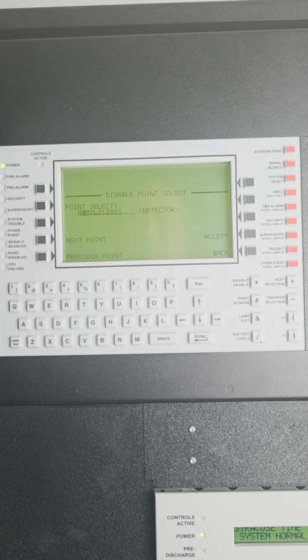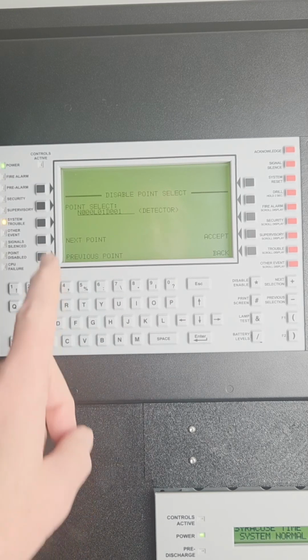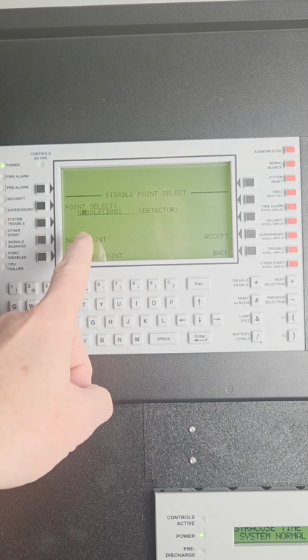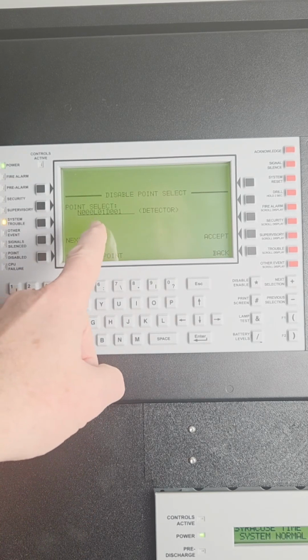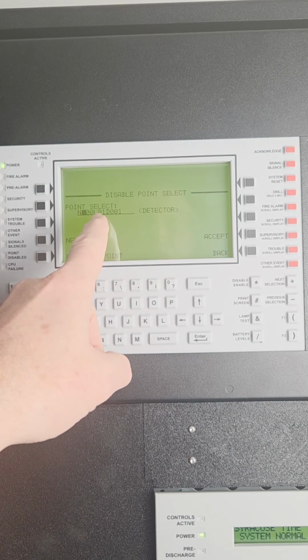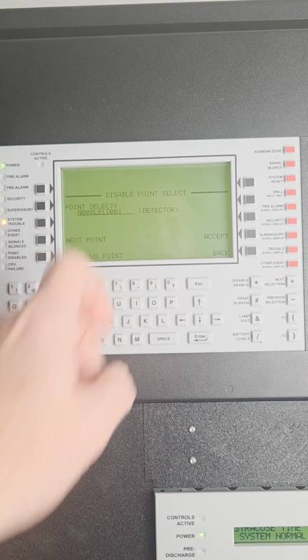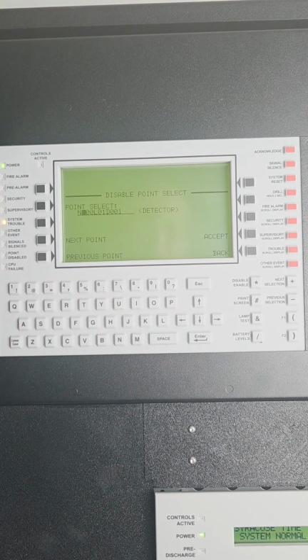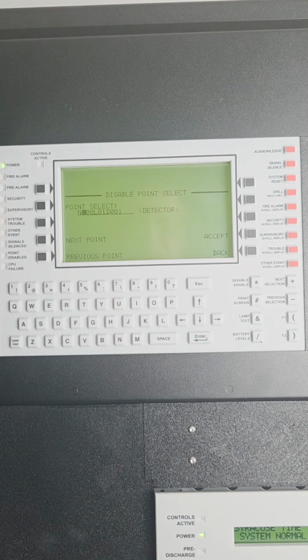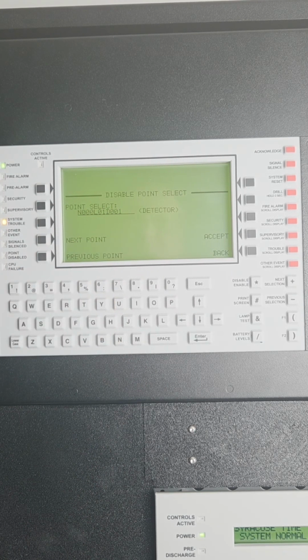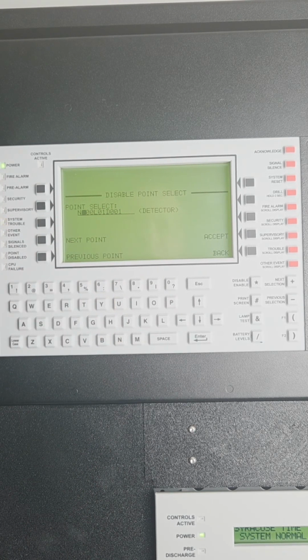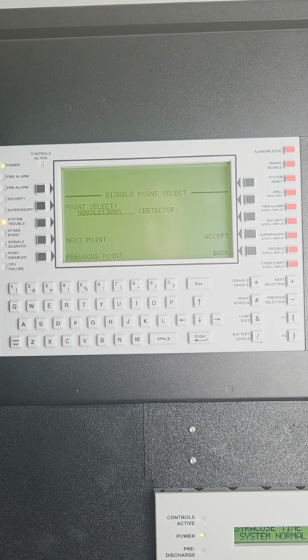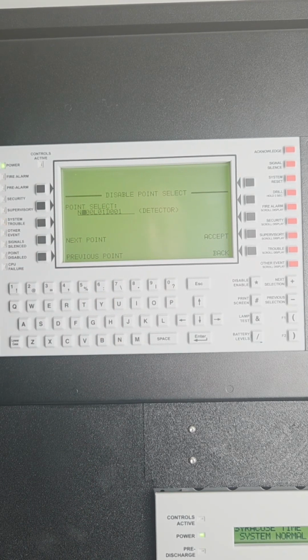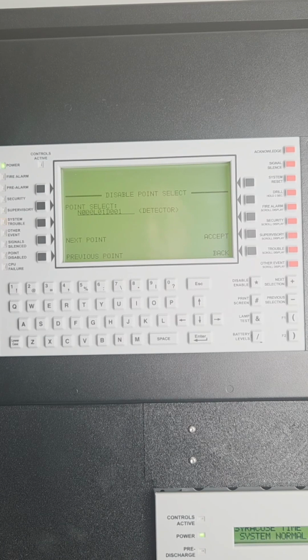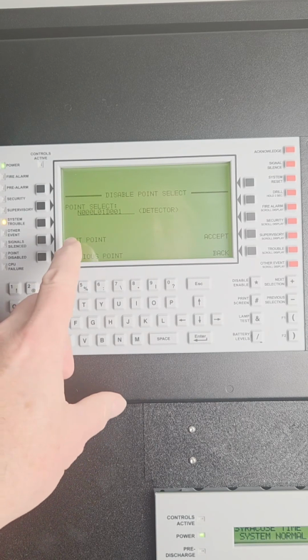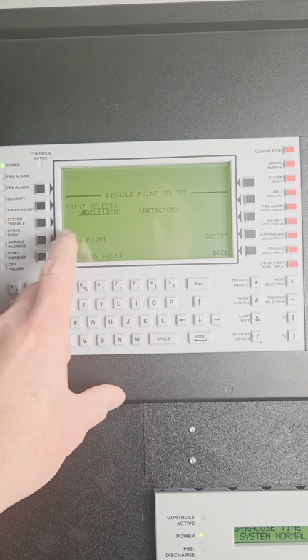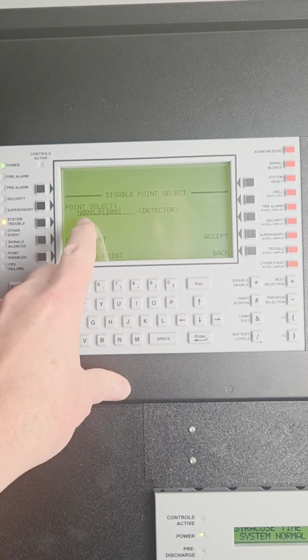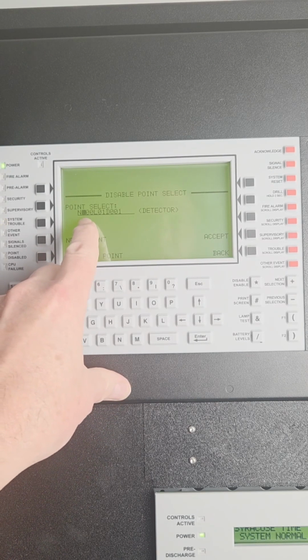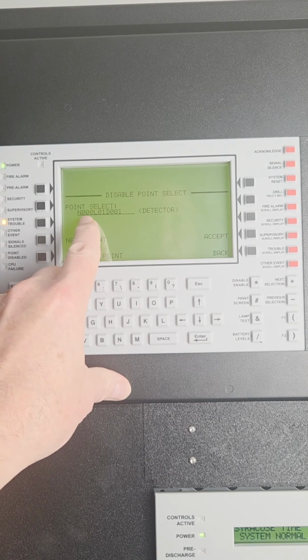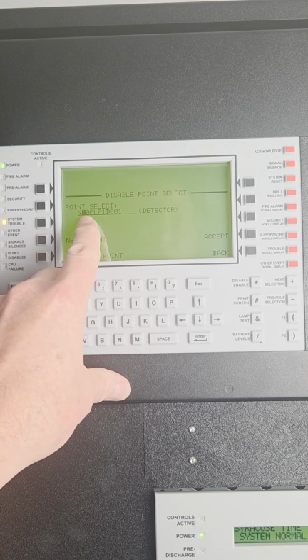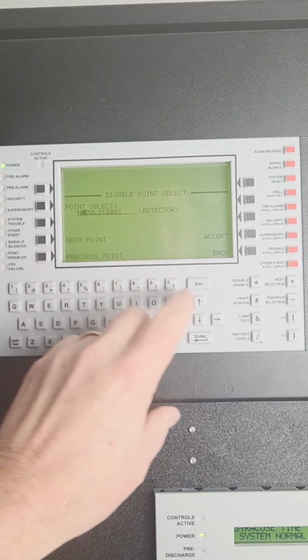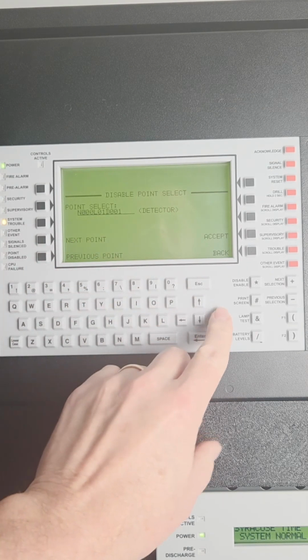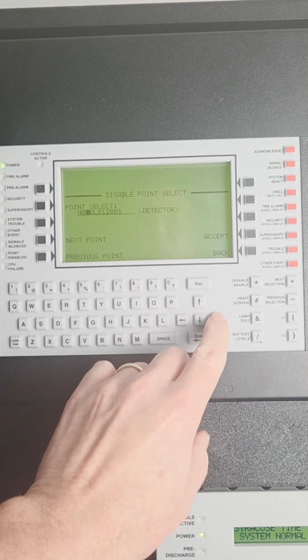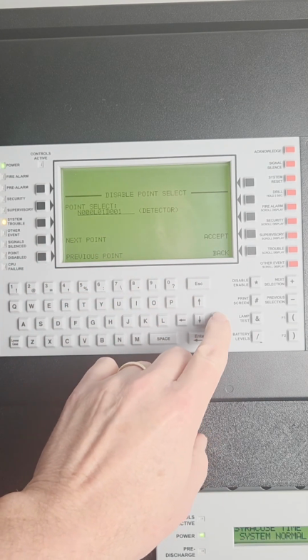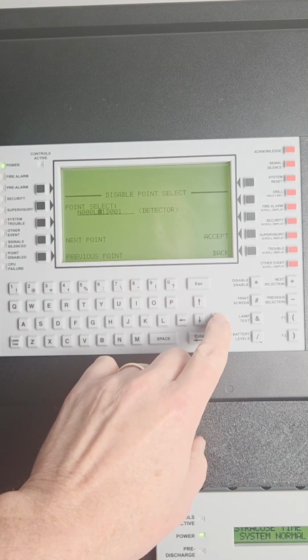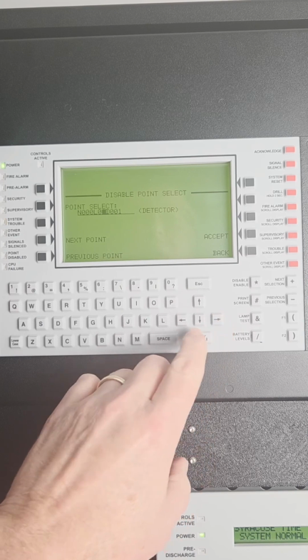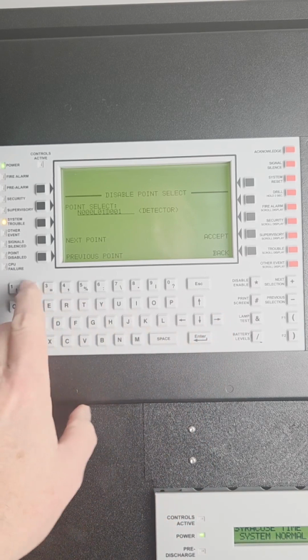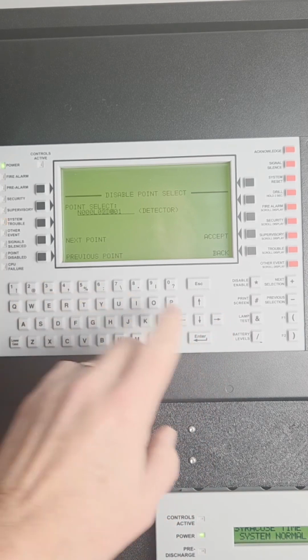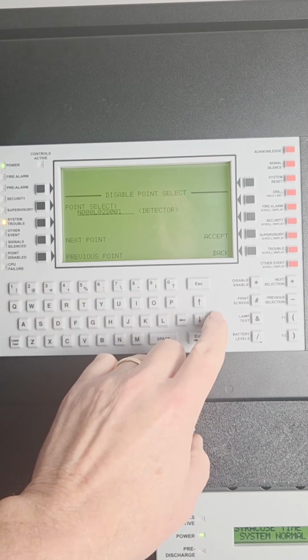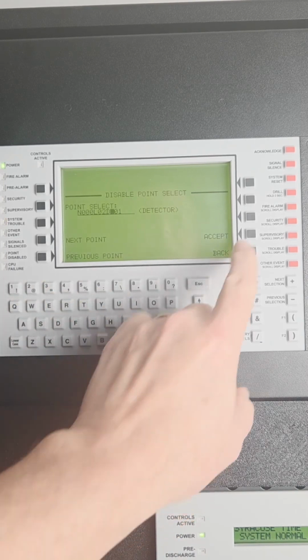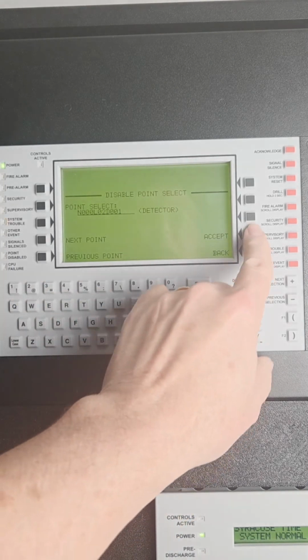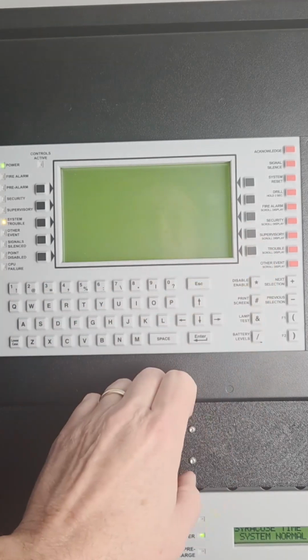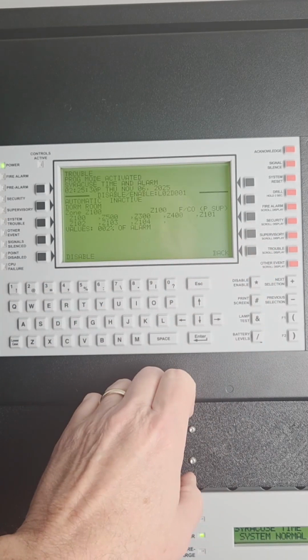You're going to need to know the loop and the address number of the device you're going to disable. This is a standalone system, so leave that as node 0. We're going to disable loop 2, detector 001. Press accept.